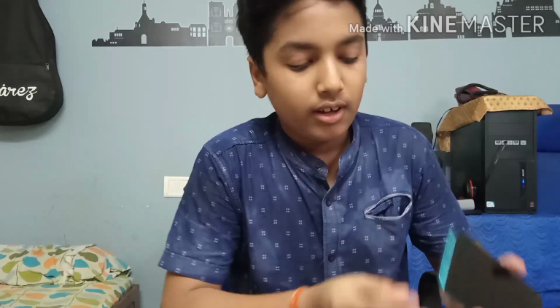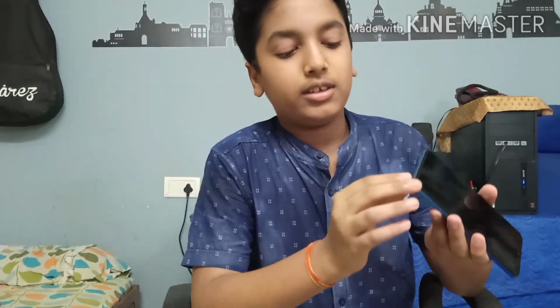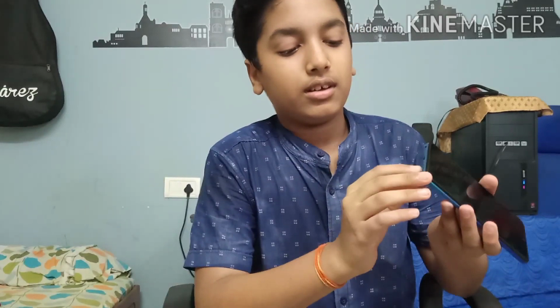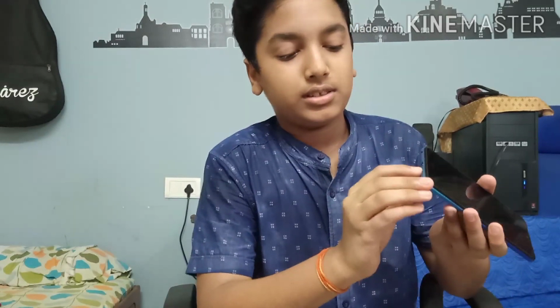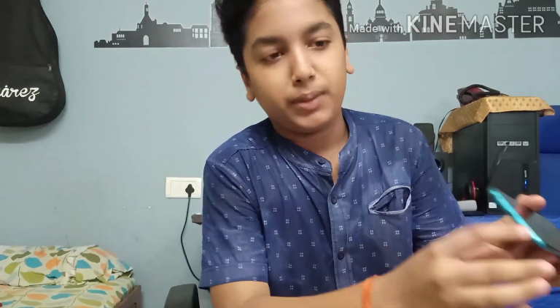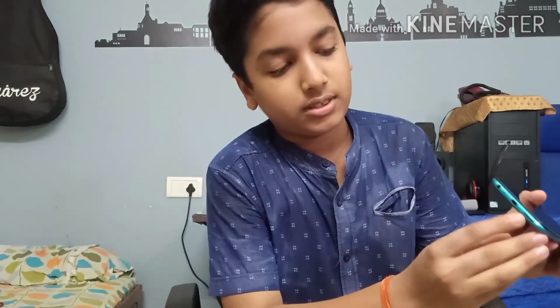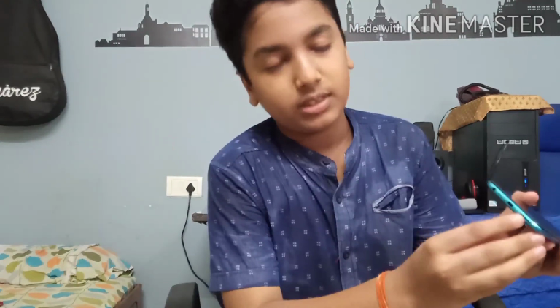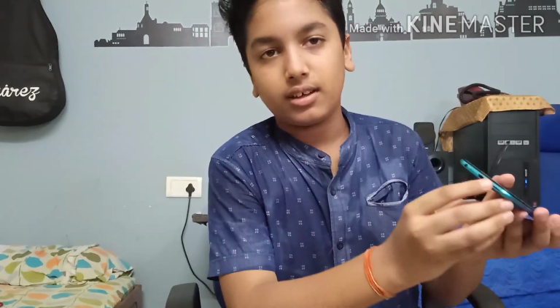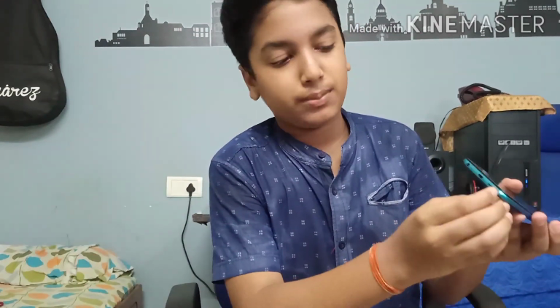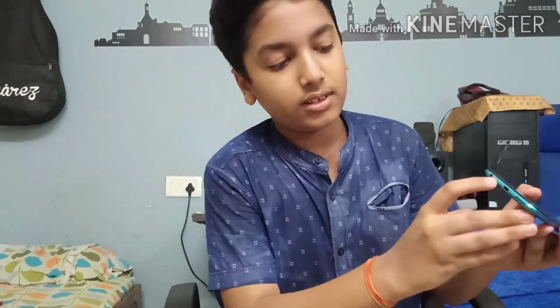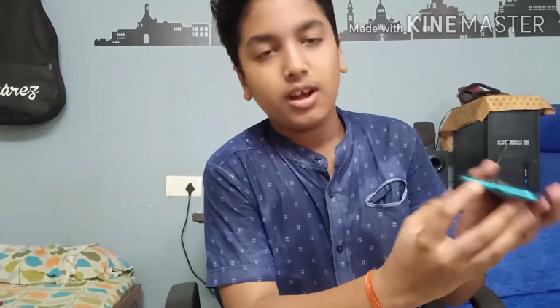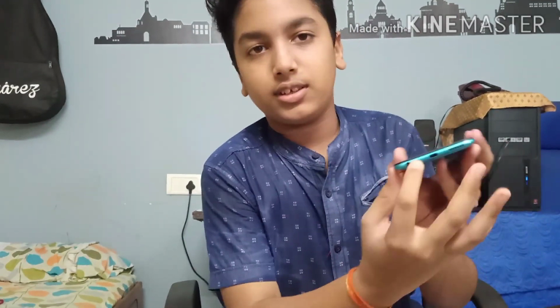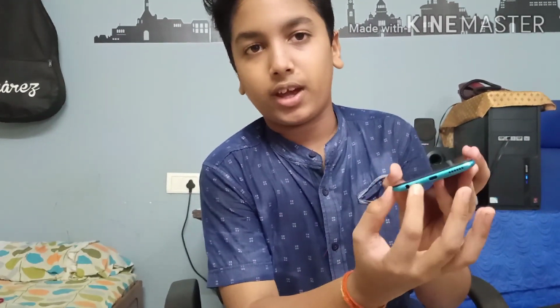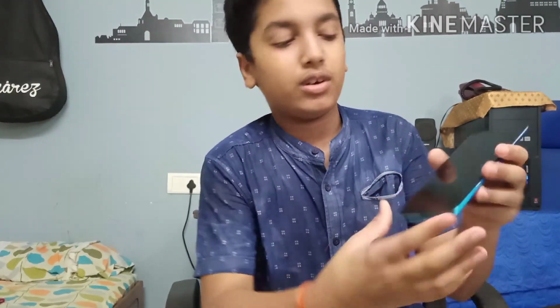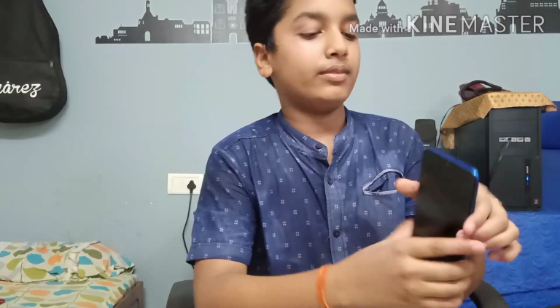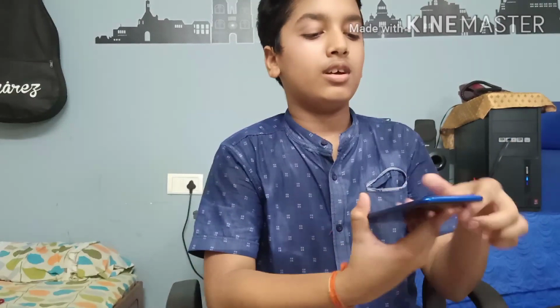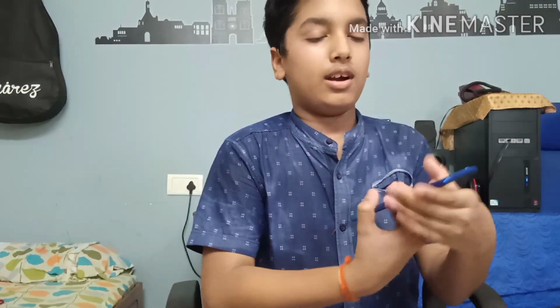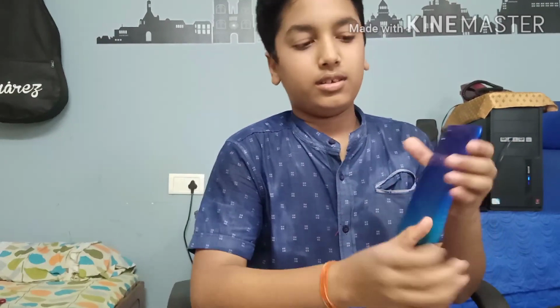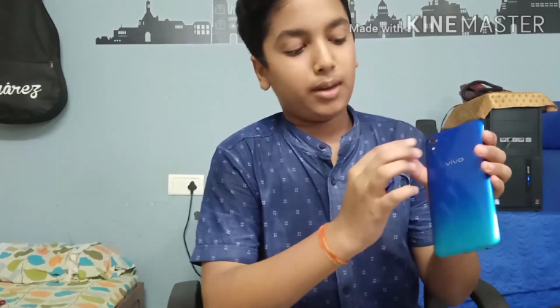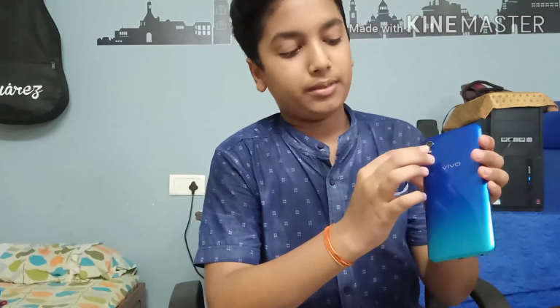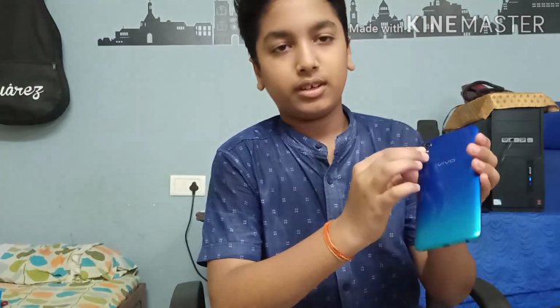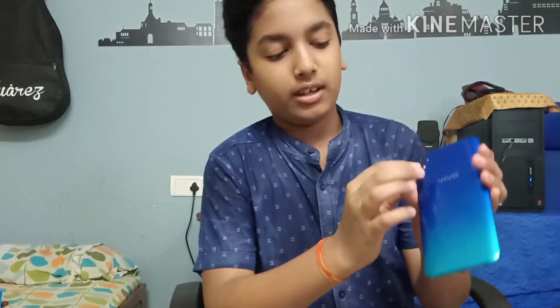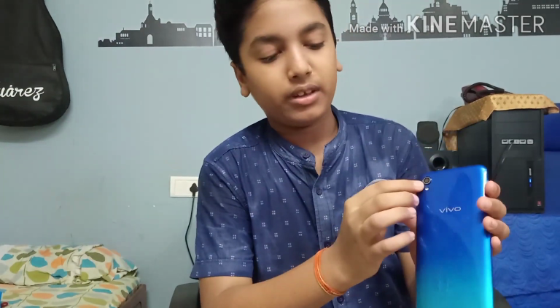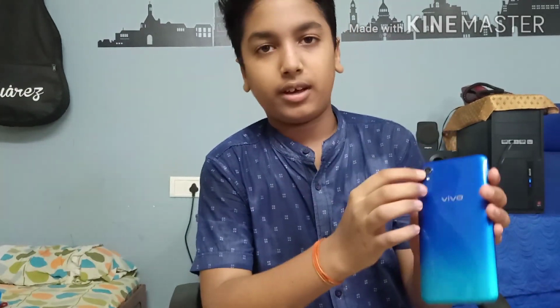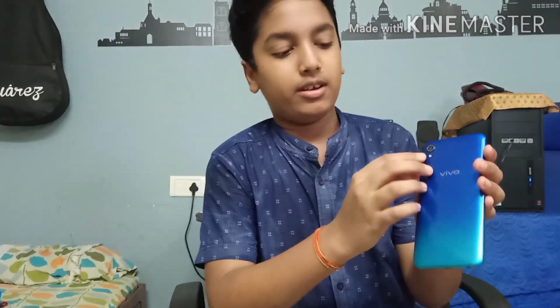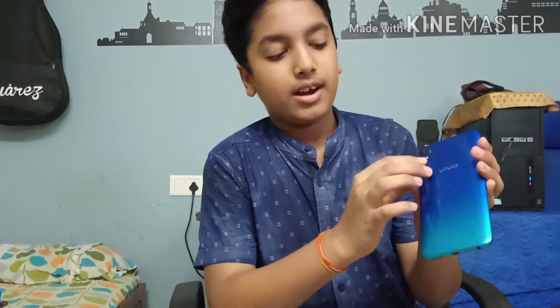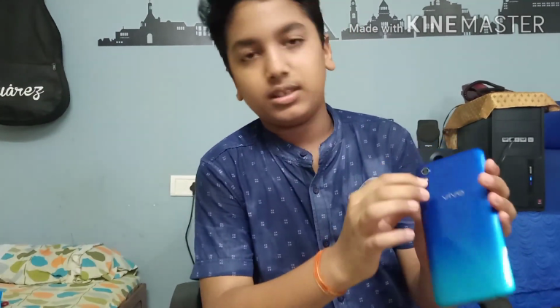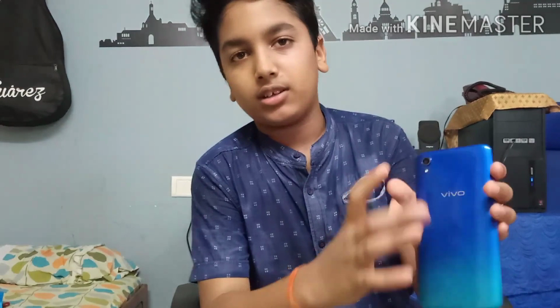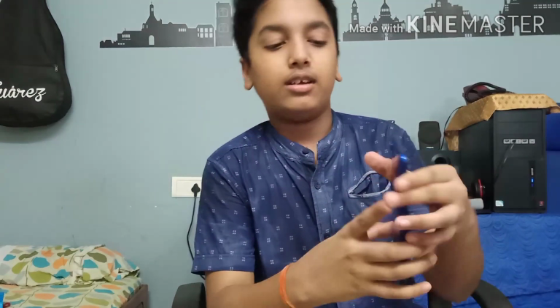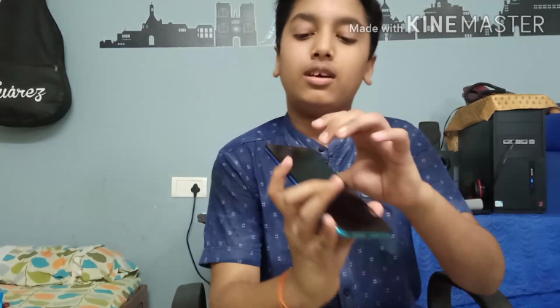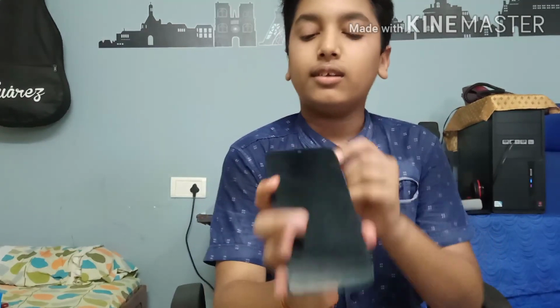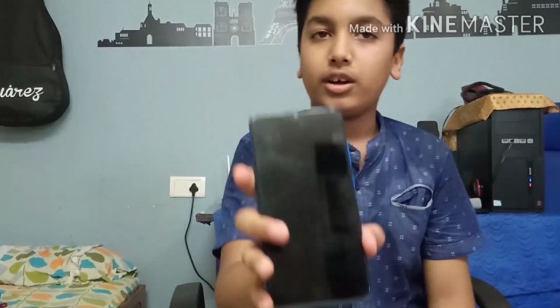And these are the speakers — there are 6 speakers. And this is the microphone. This is the 13MP rear camera and this is the flashlight.